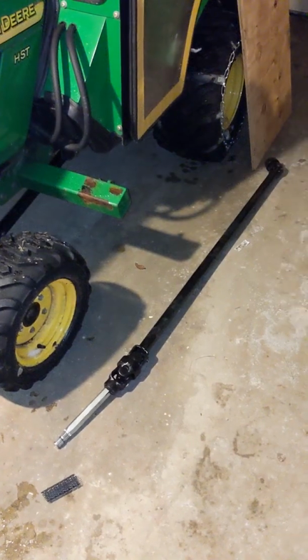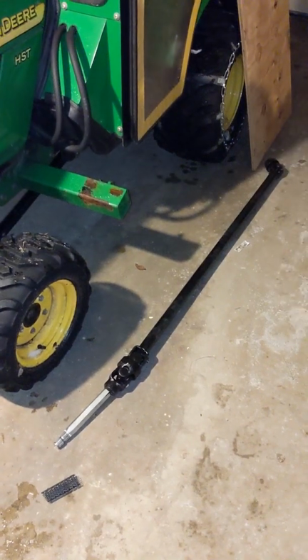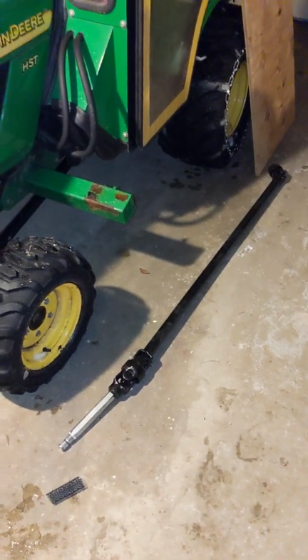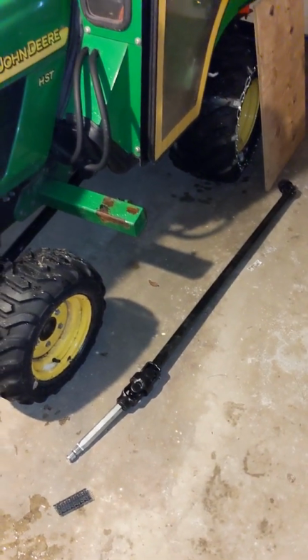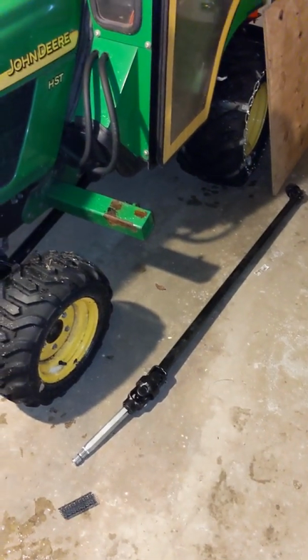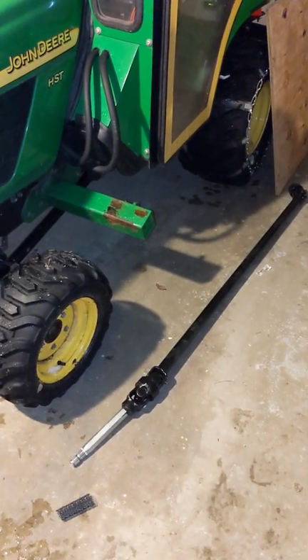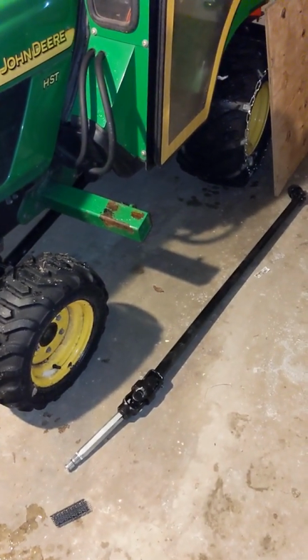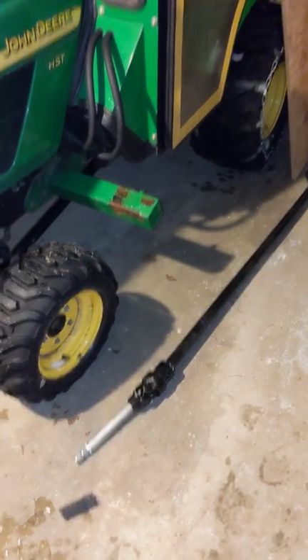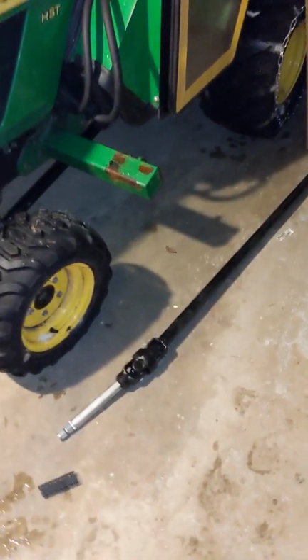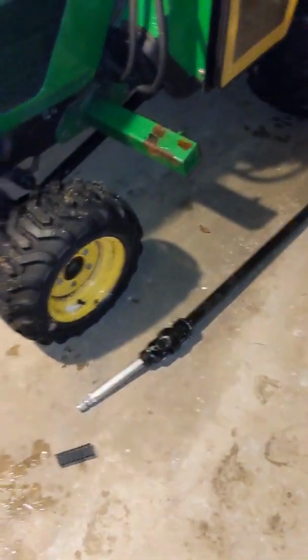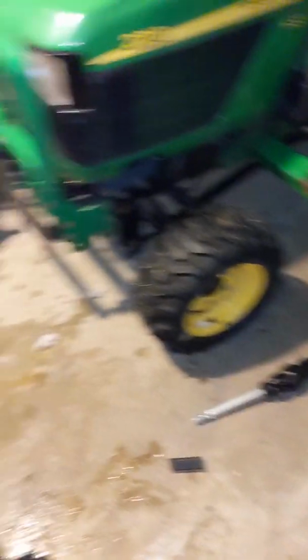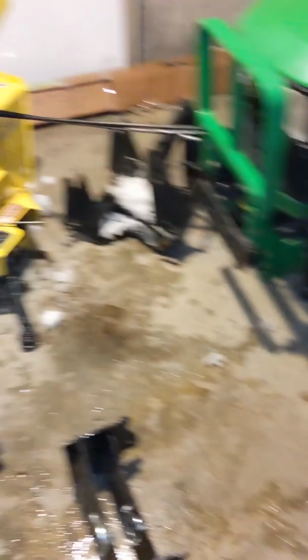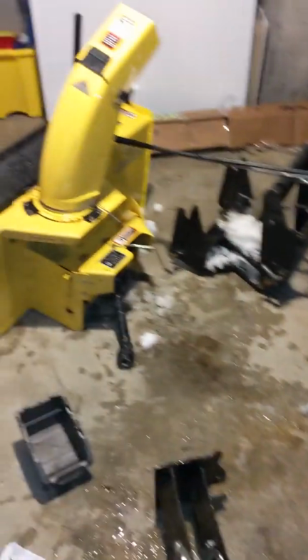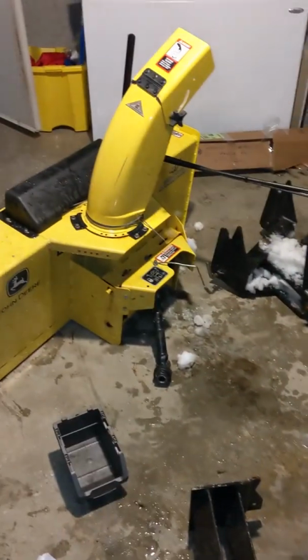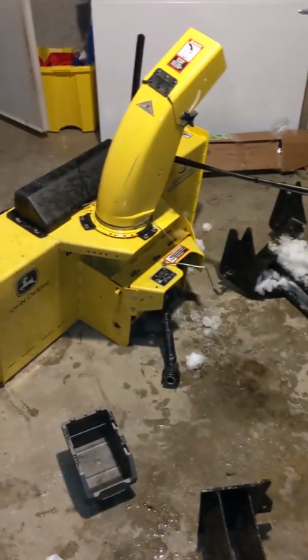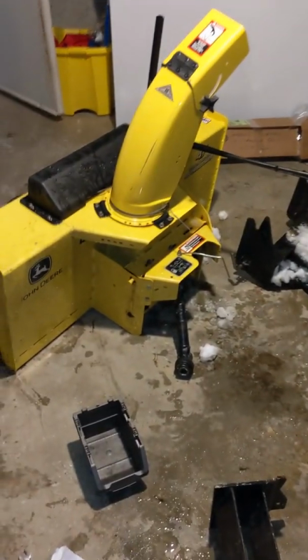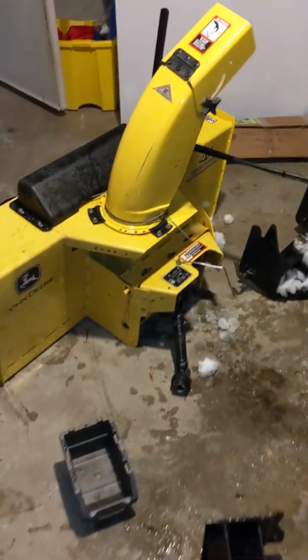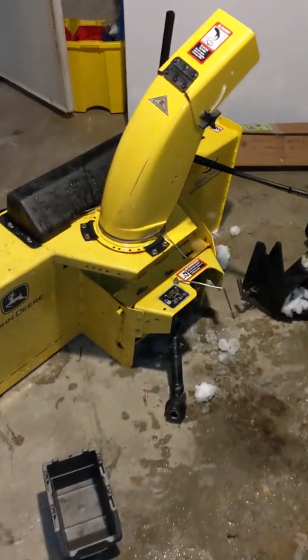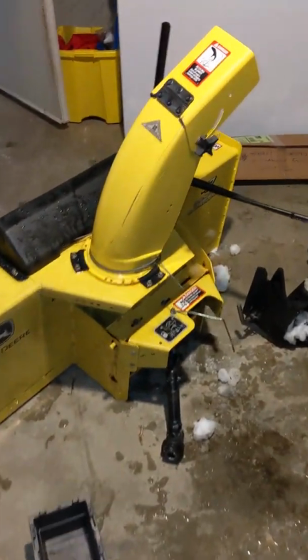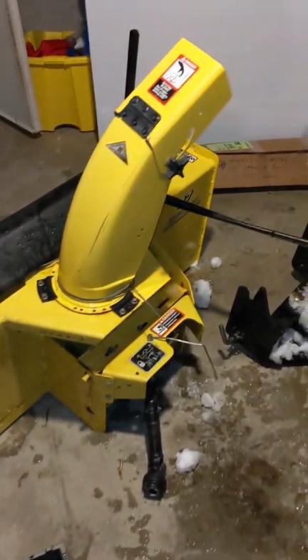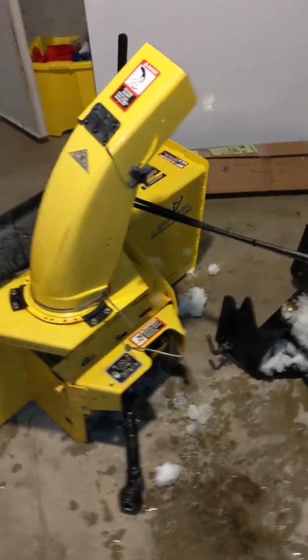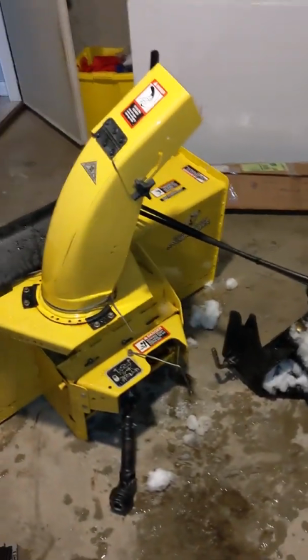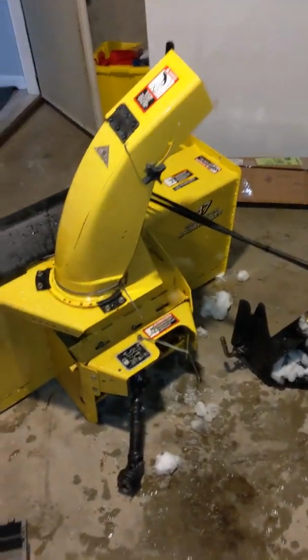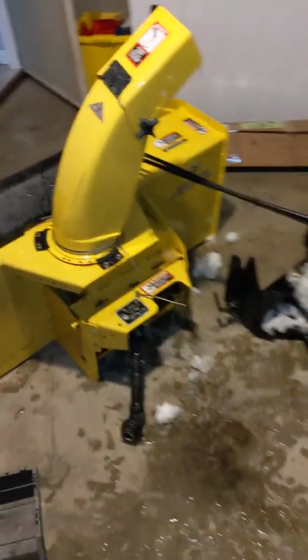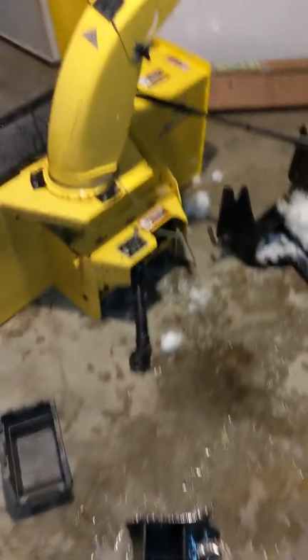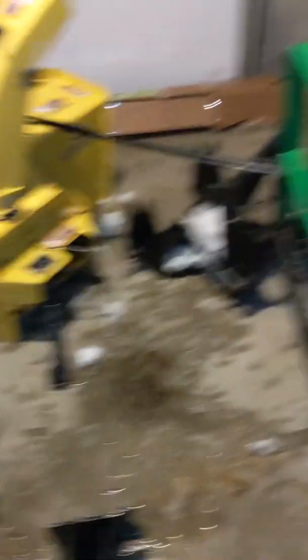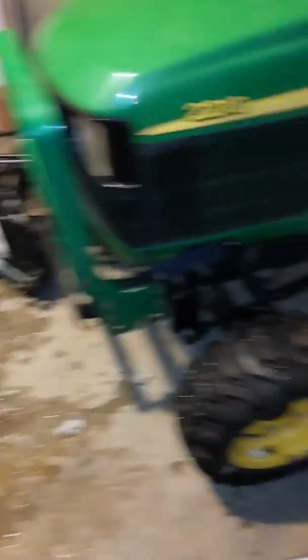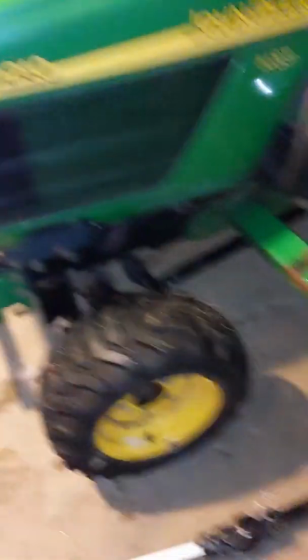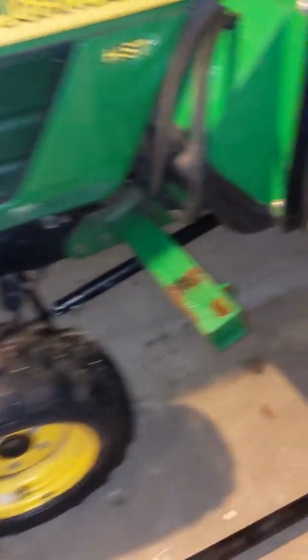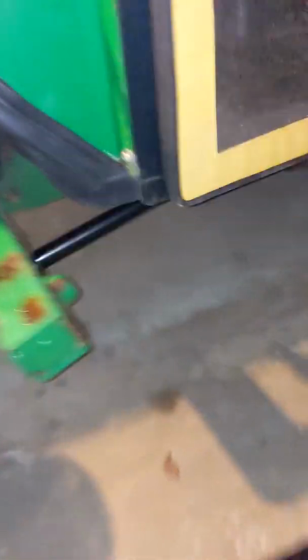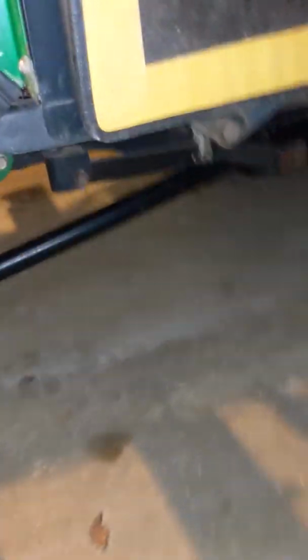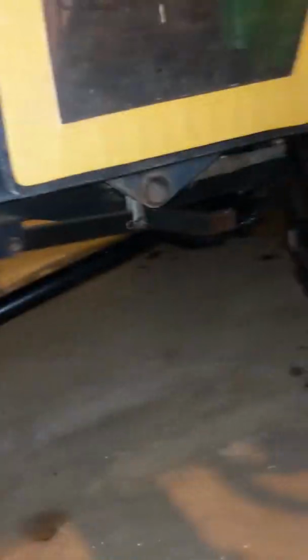Hey guys, in this video I'm going to show how to fix the PTO shaft for the John Deere 2210 with this 47 inch front mount snowblower. I'll go into what's going on here.